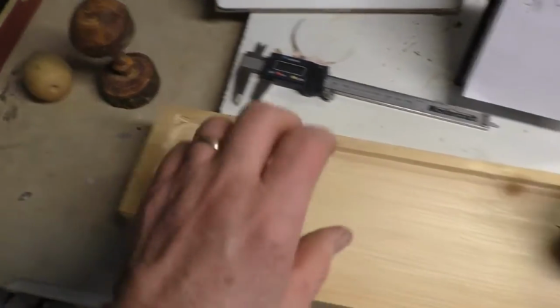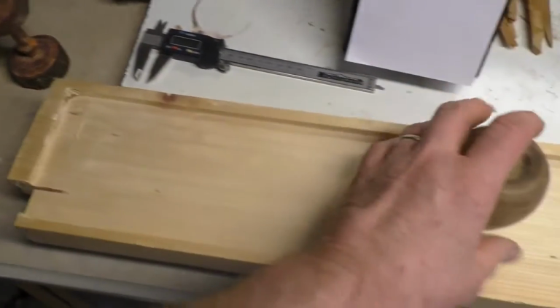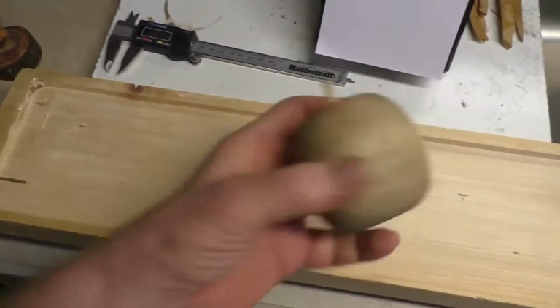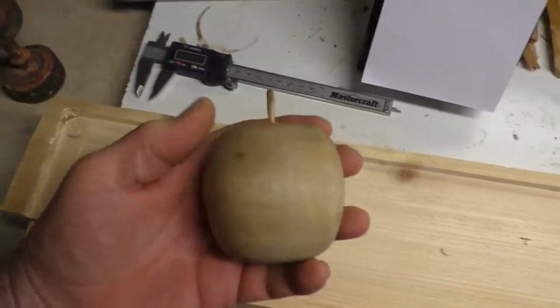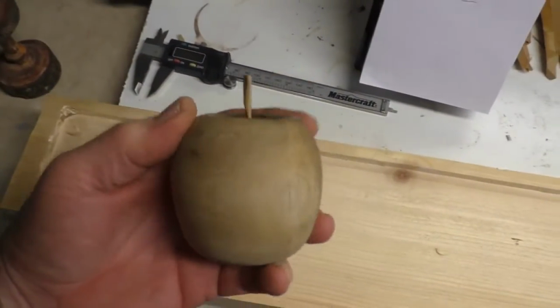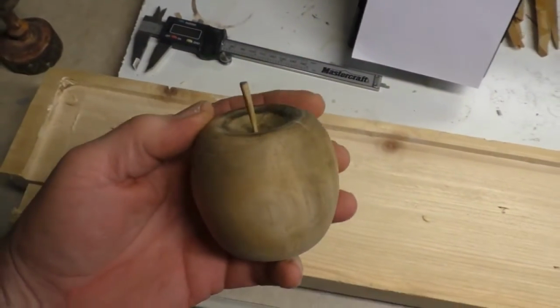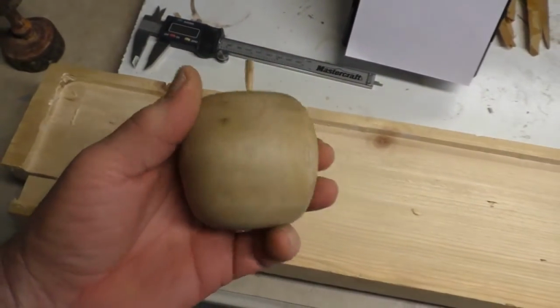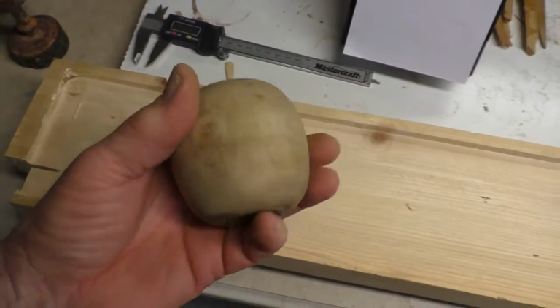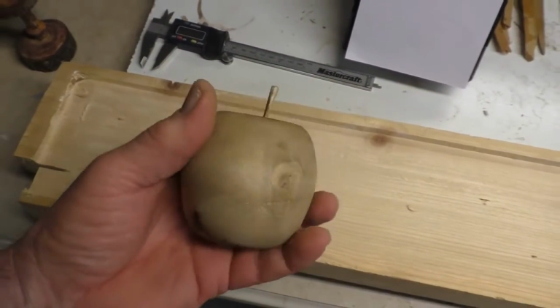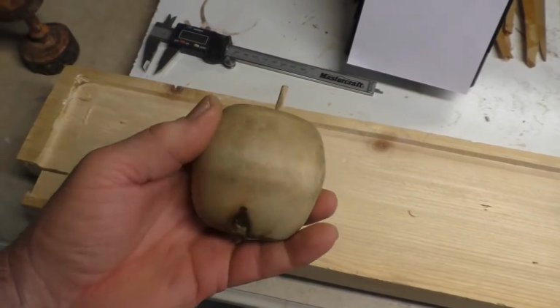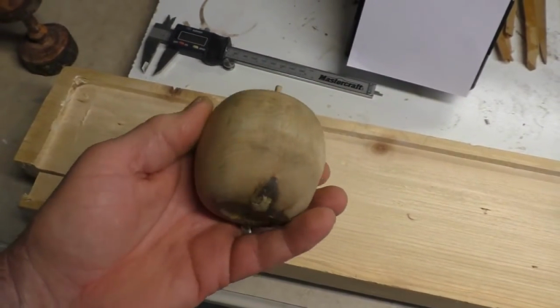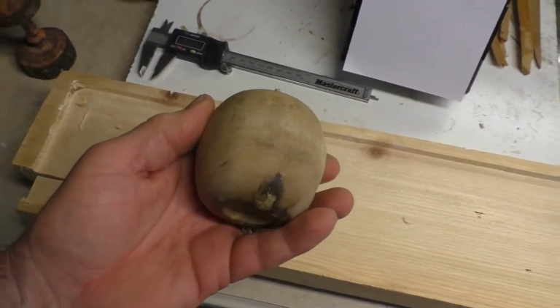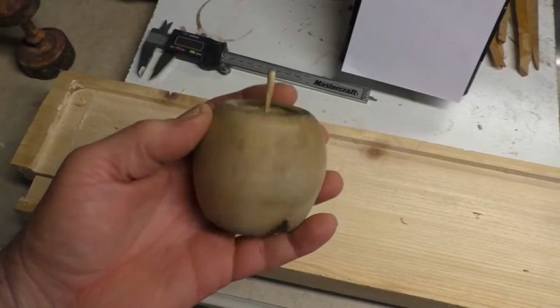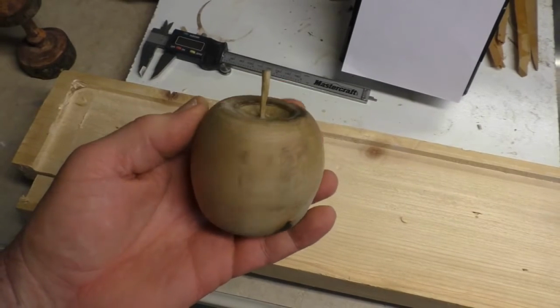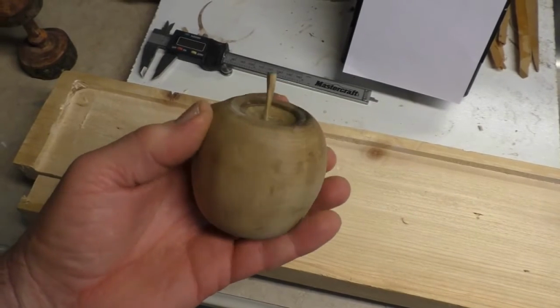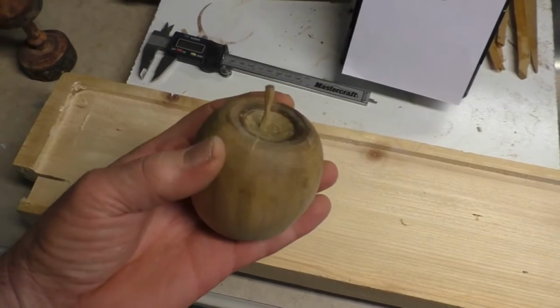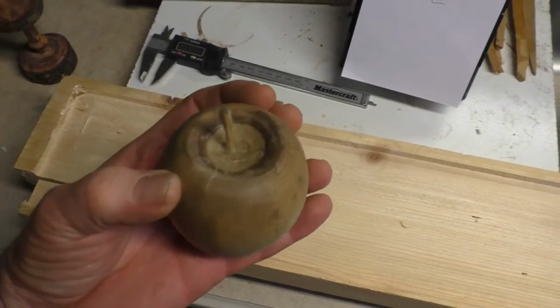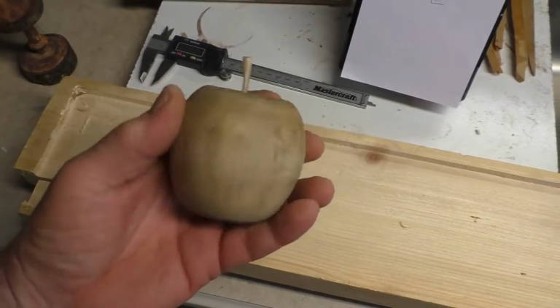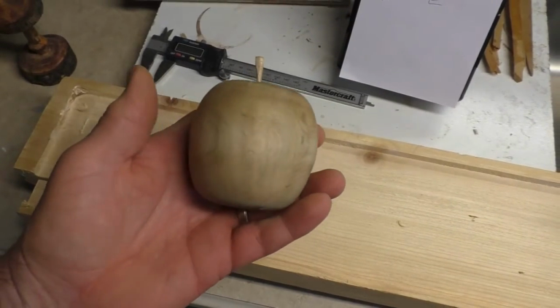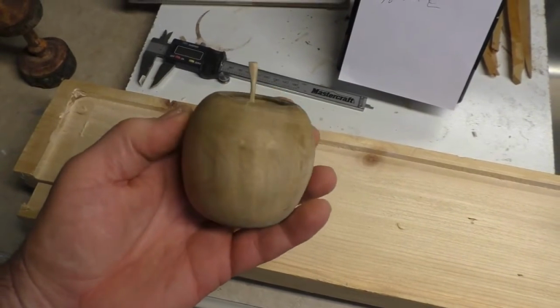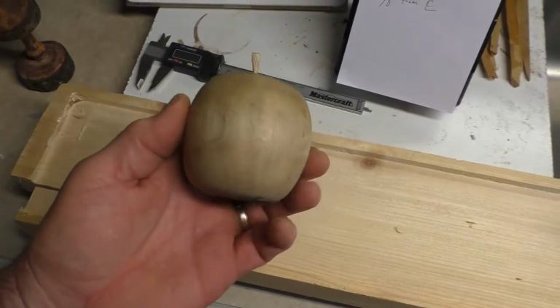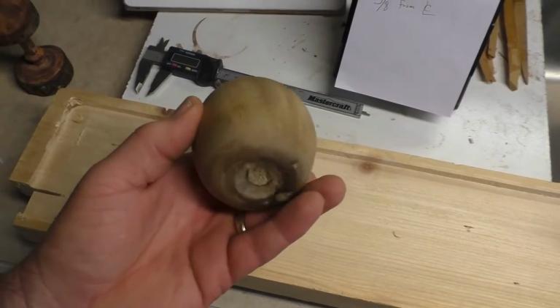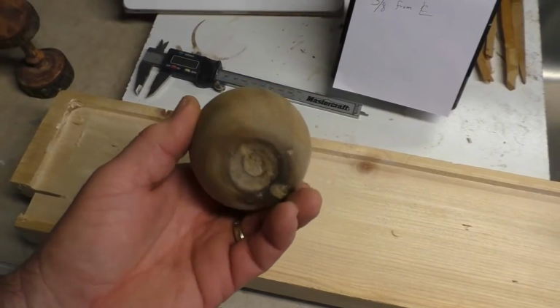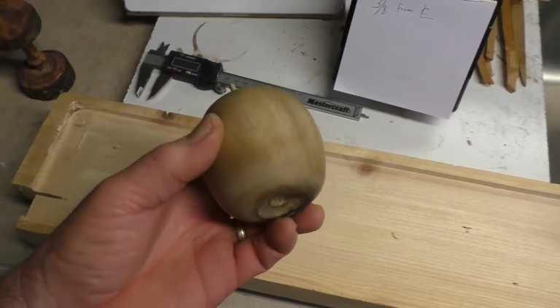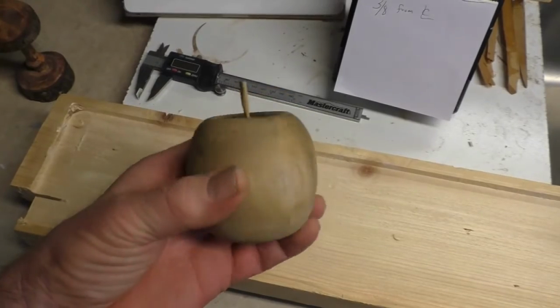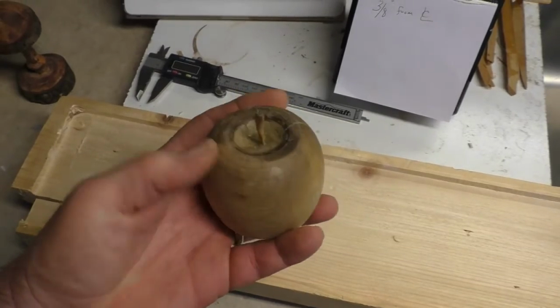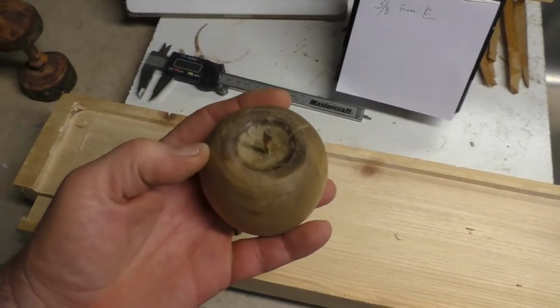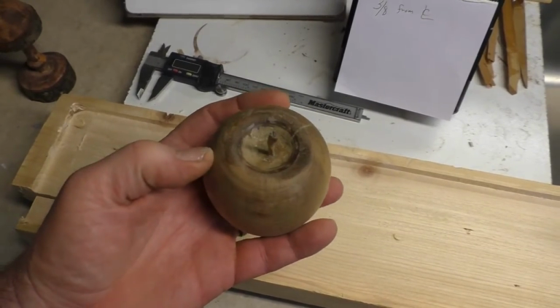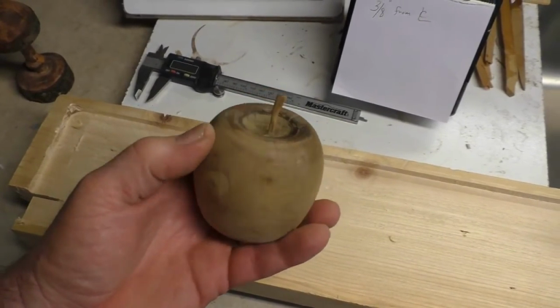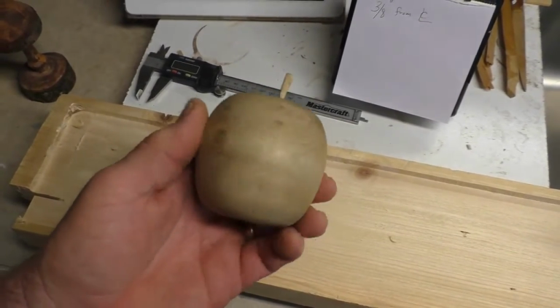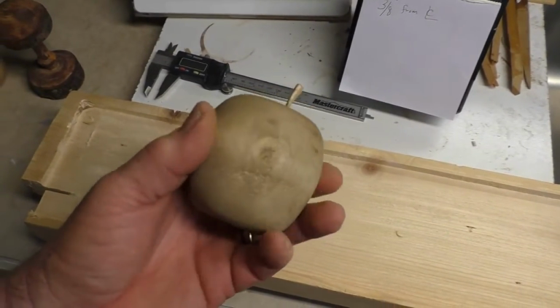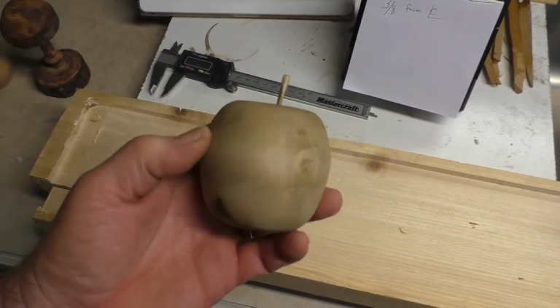And then I thought I'd try another one, like an apple that somebody had made online. Weird shaped apple. All right, but it's sort of not like a pro.